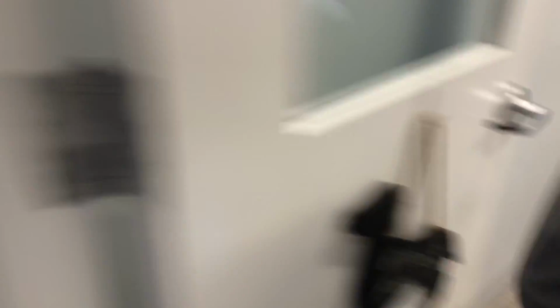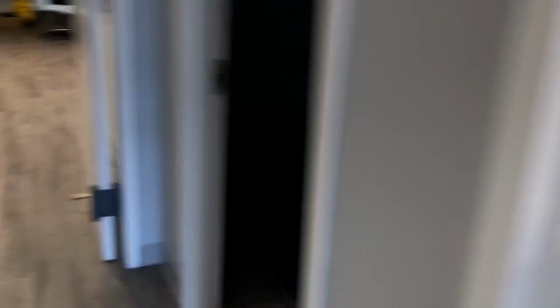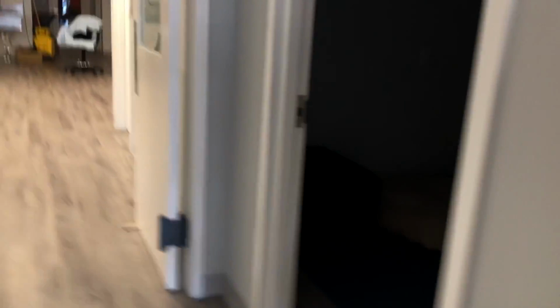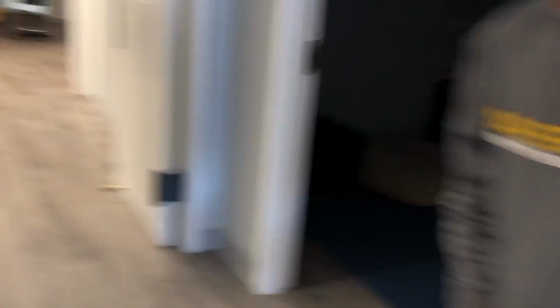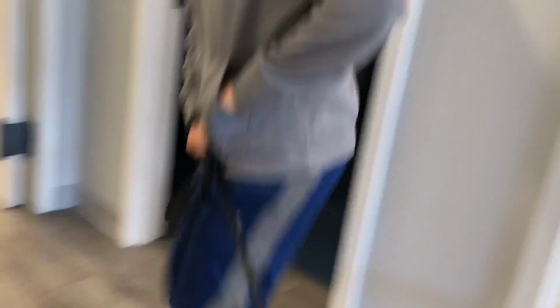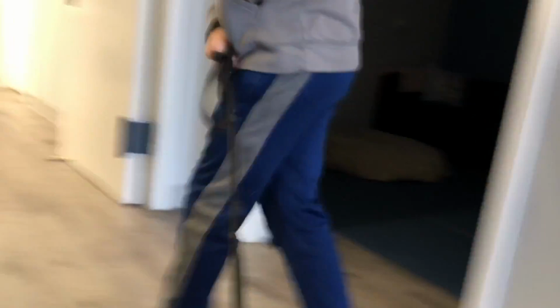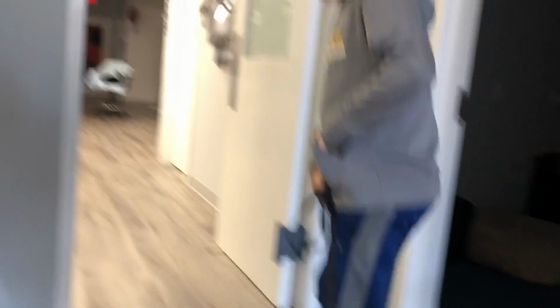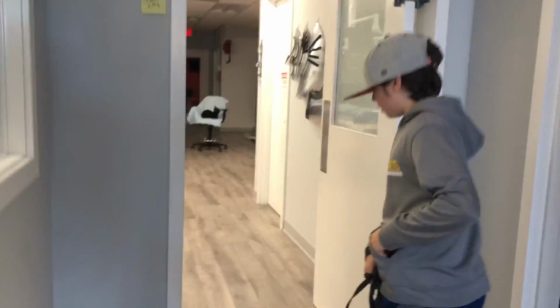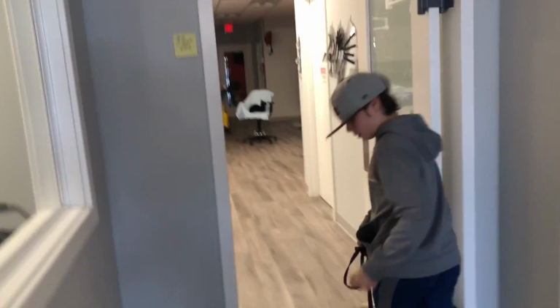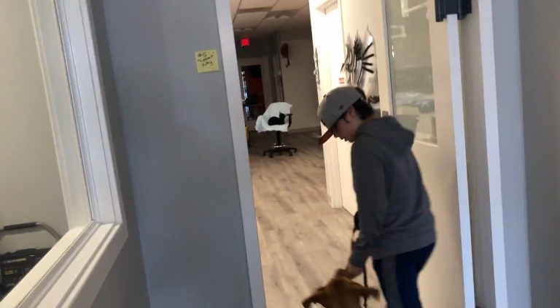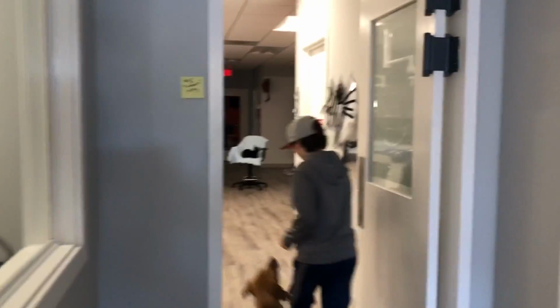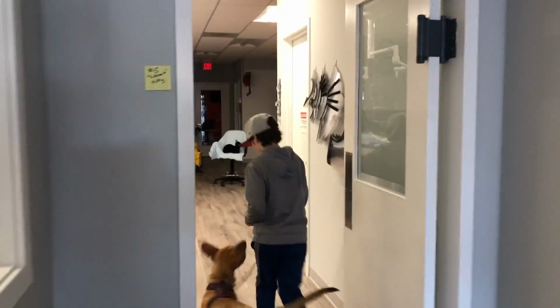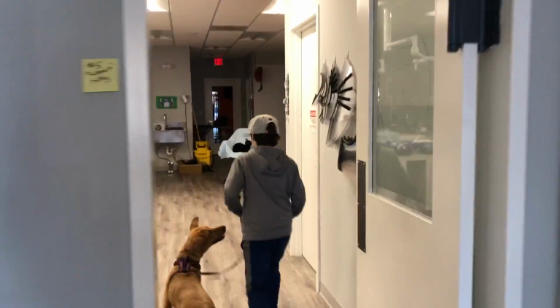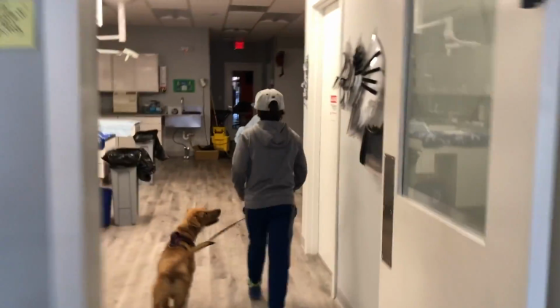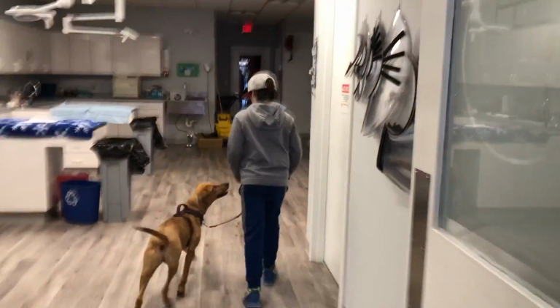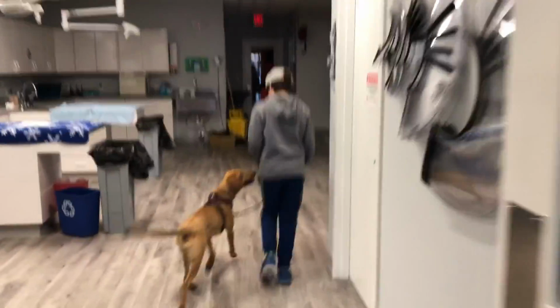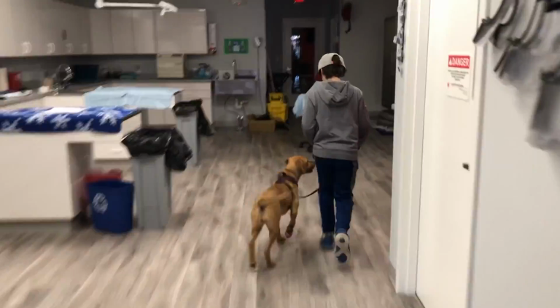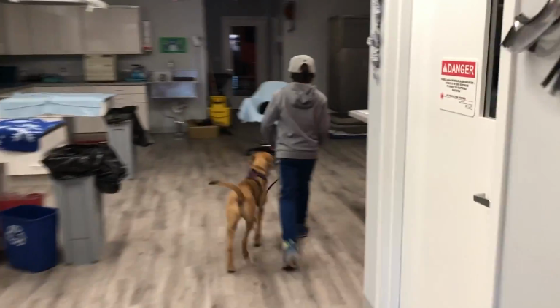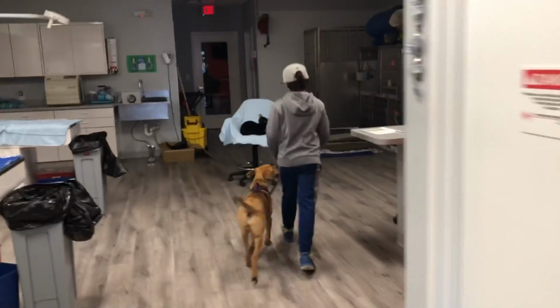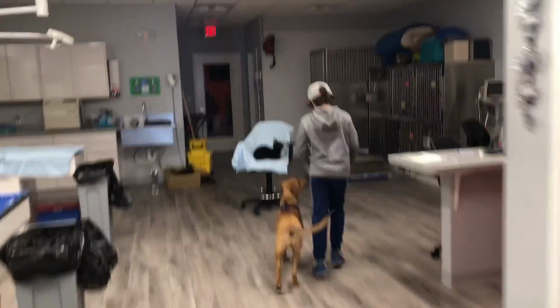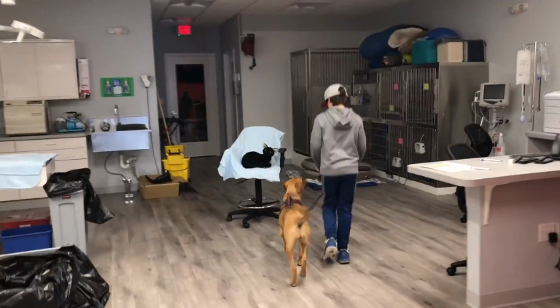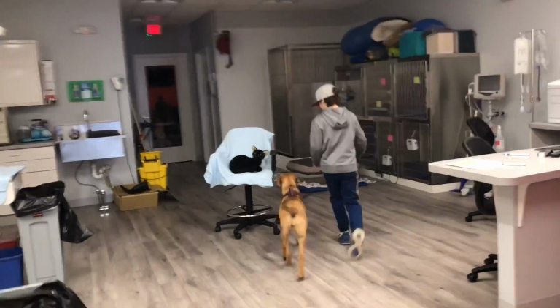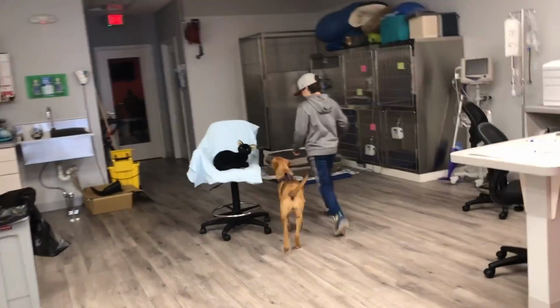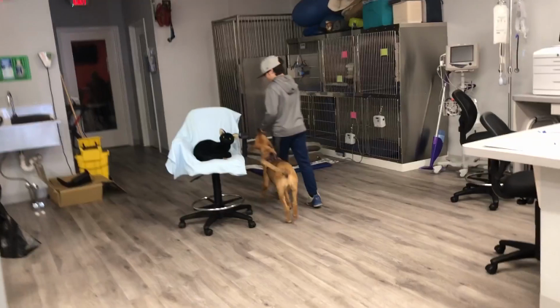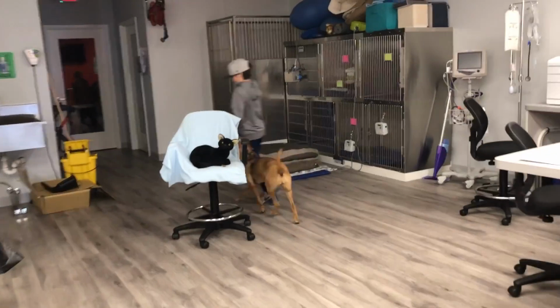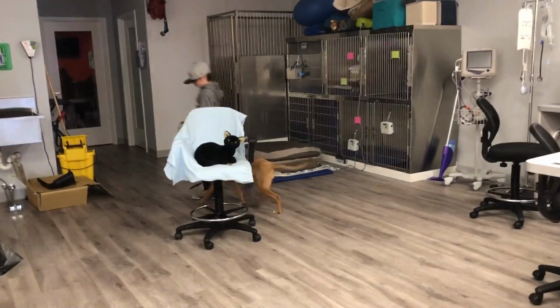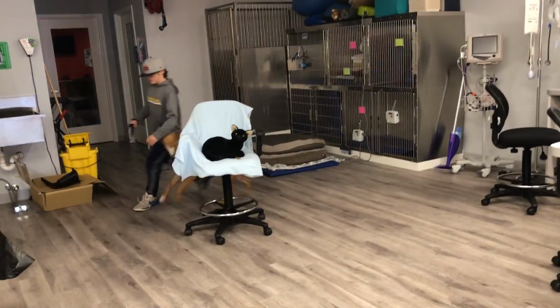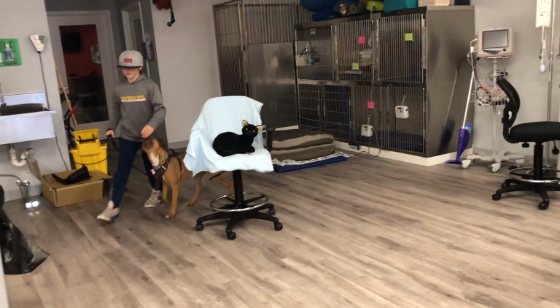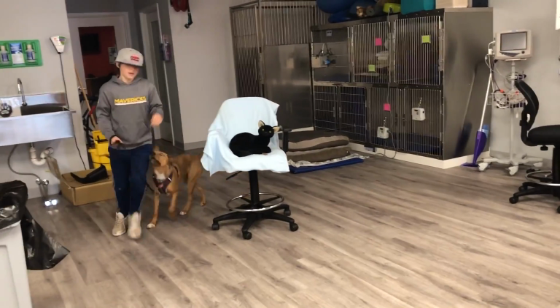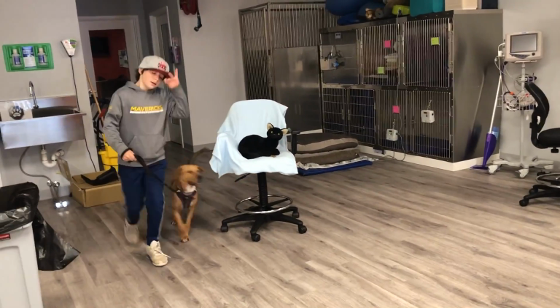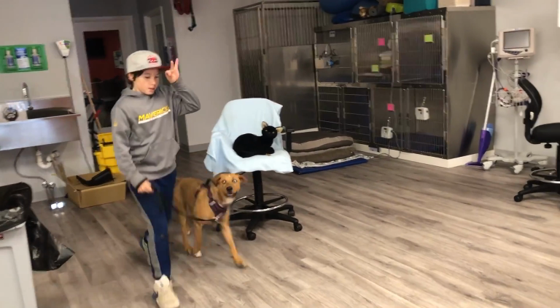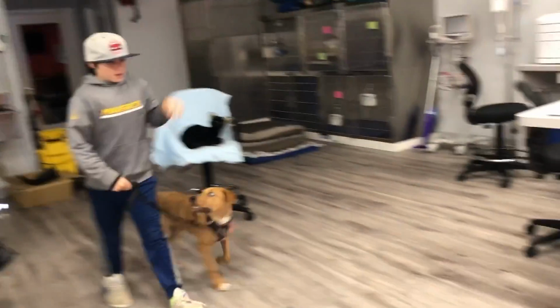Now we have to leave it while you go buy the treats. Then we have to go leave the kitty. No playing with the kitty. Leave it. Good girl.